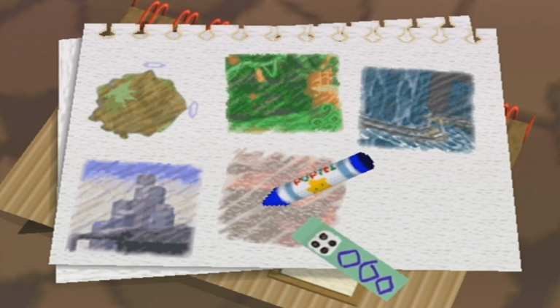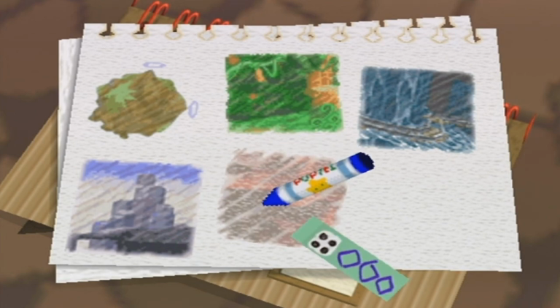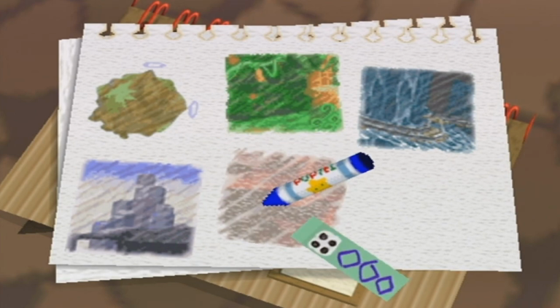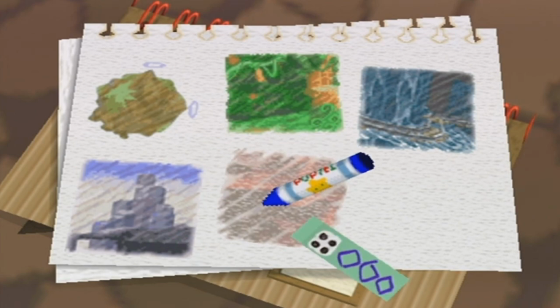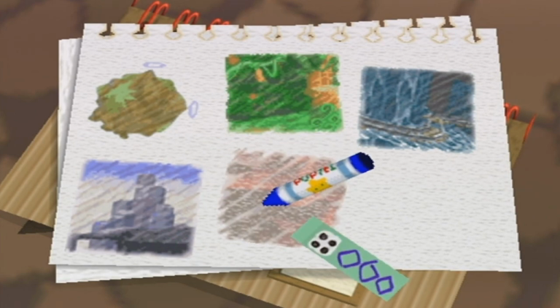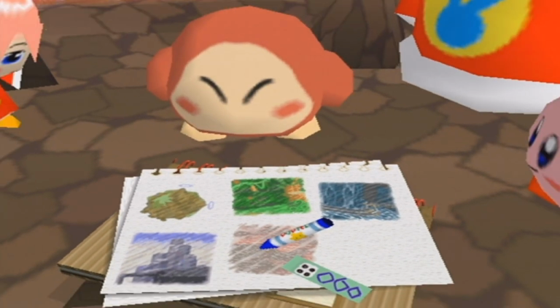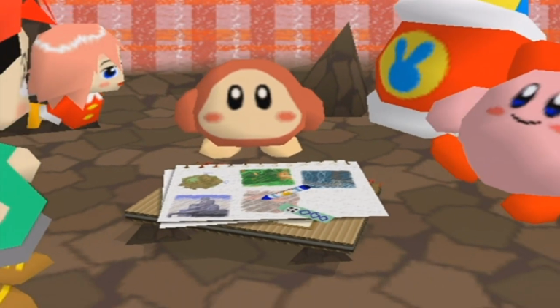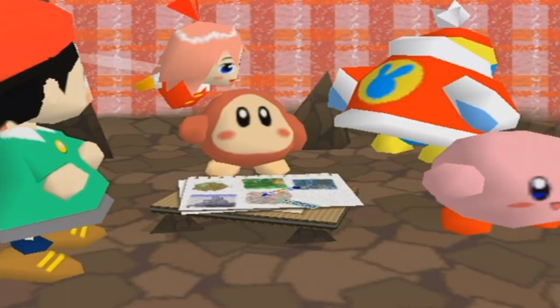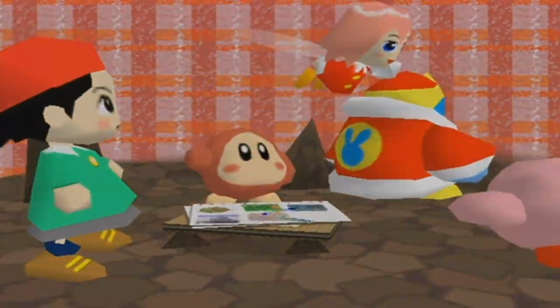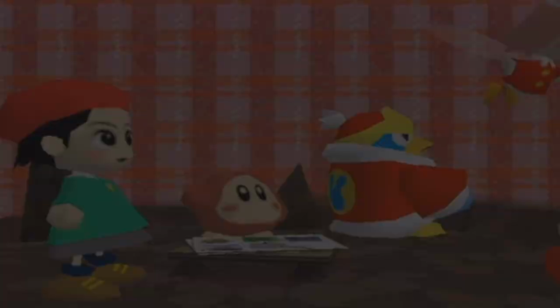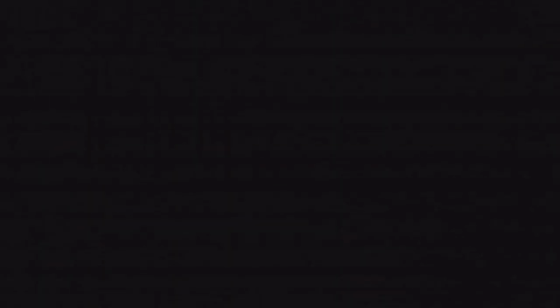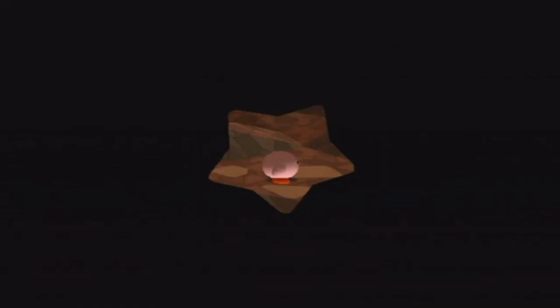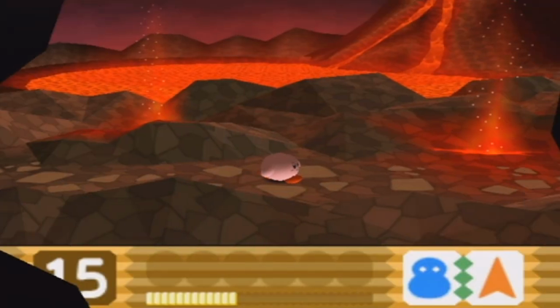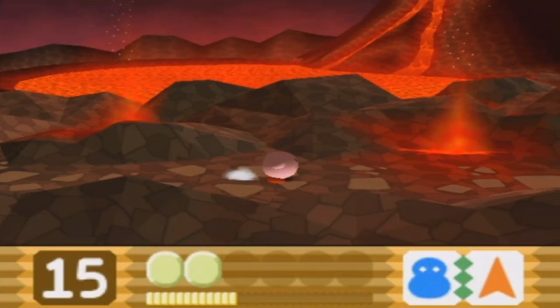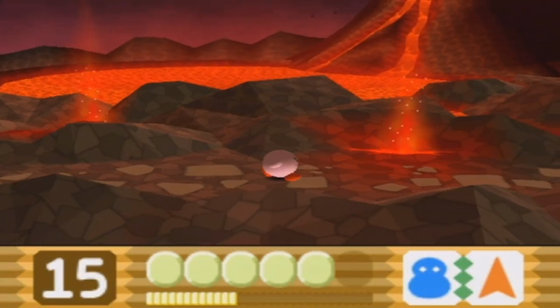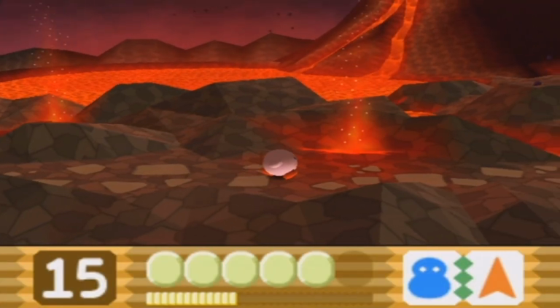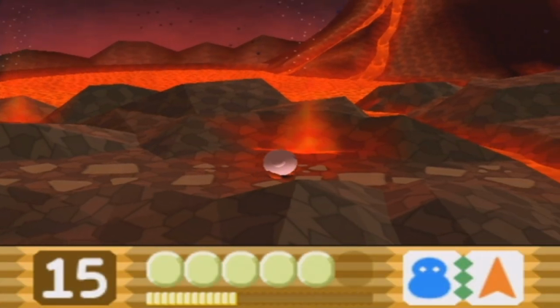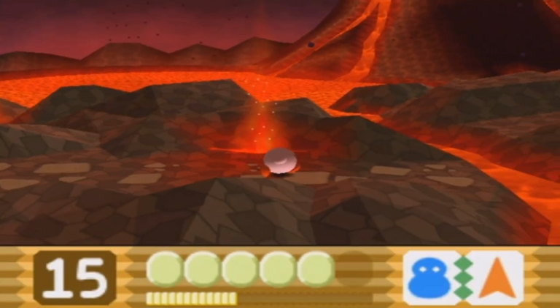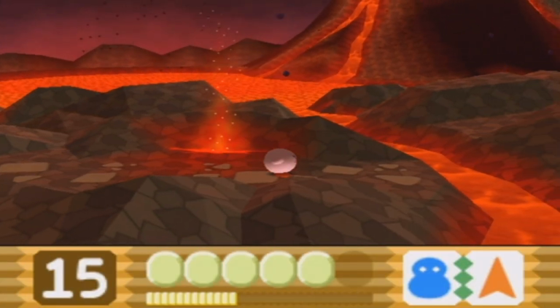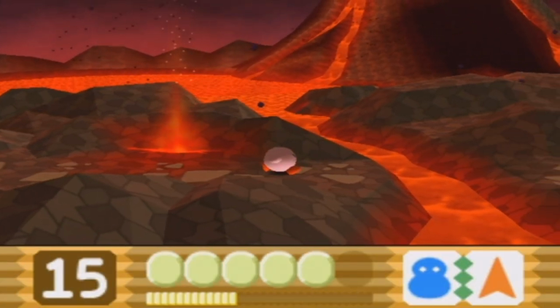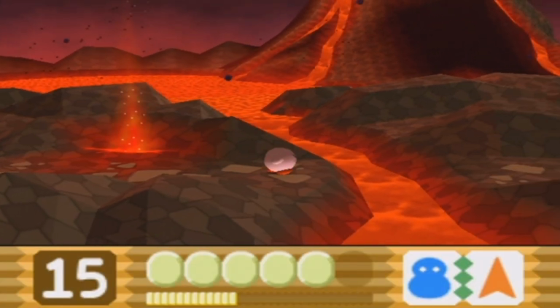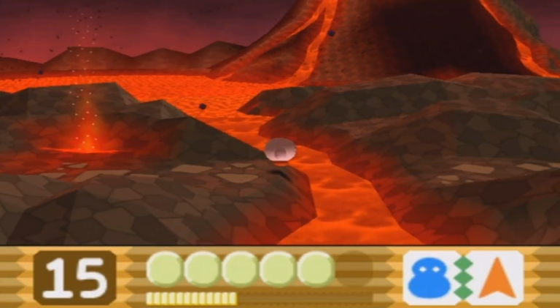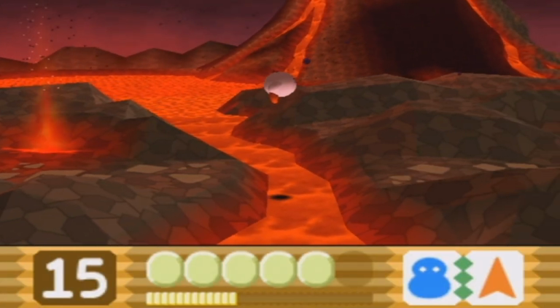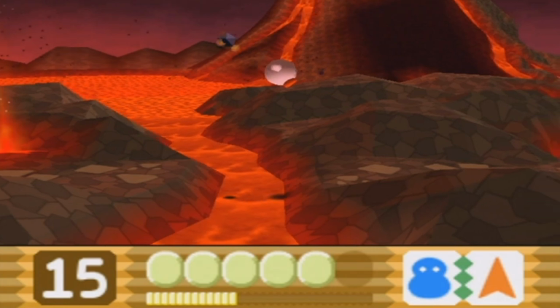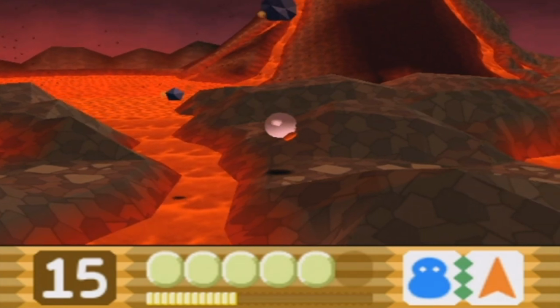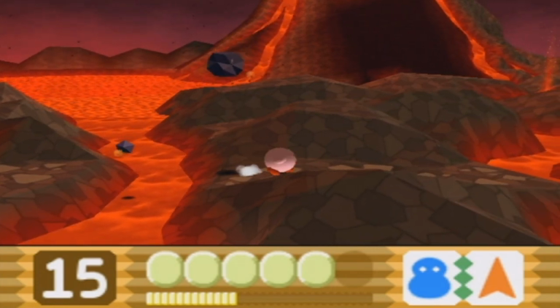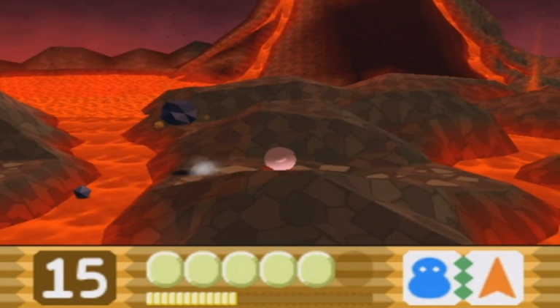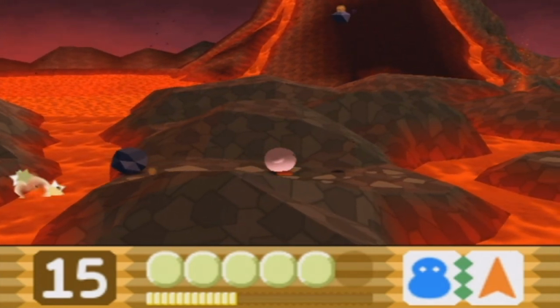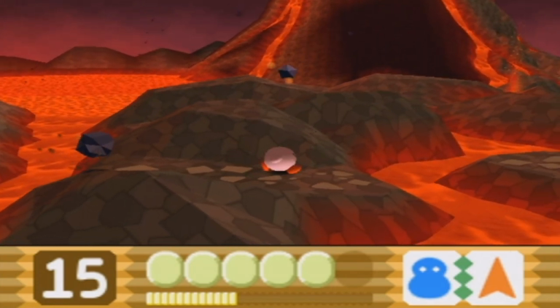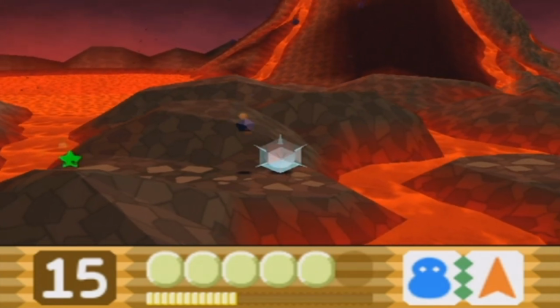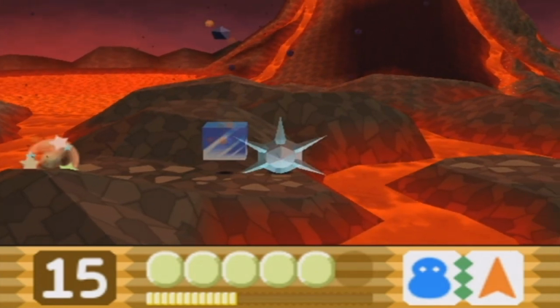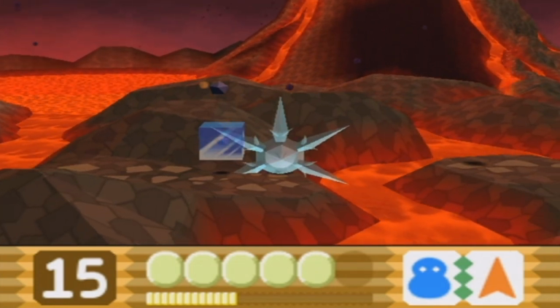This is the fourth level of Neostar, which is the fourth world. Upon entering this level you will see that rocks are falling from the sky! This Volcano is very, very active.